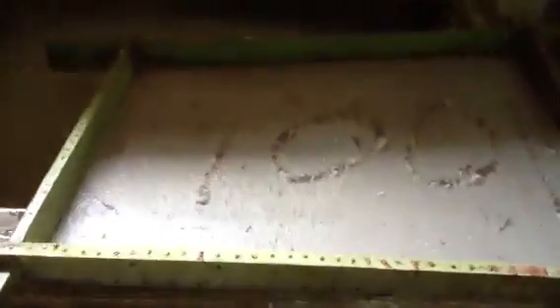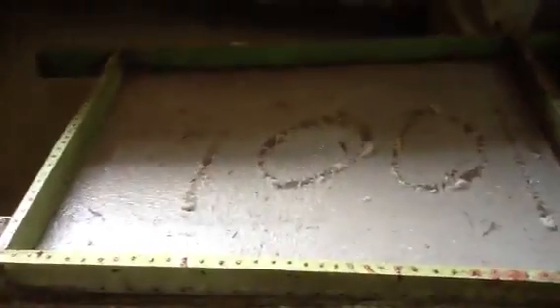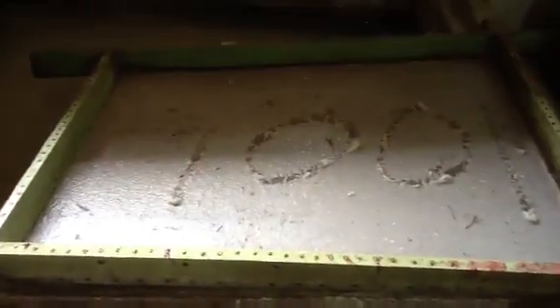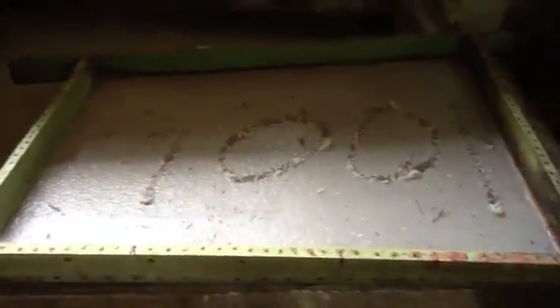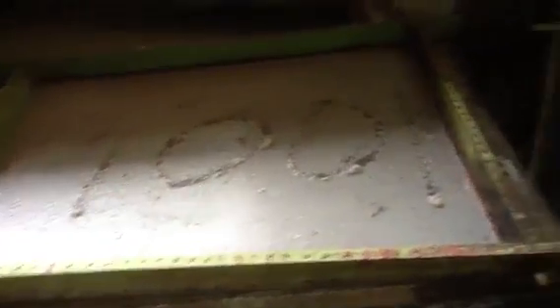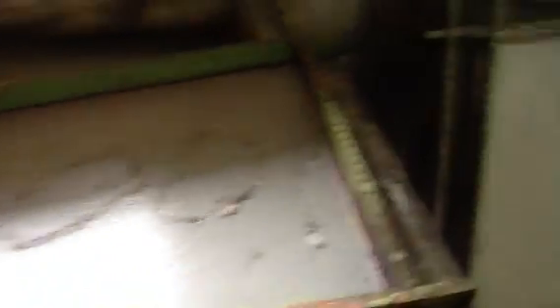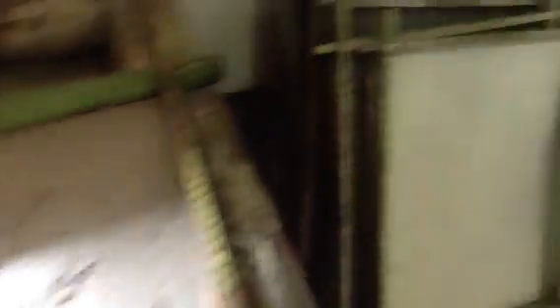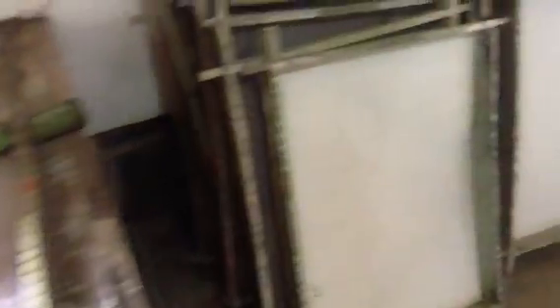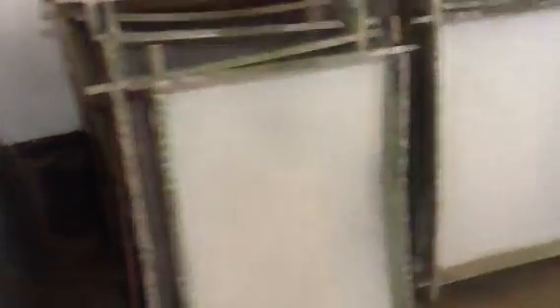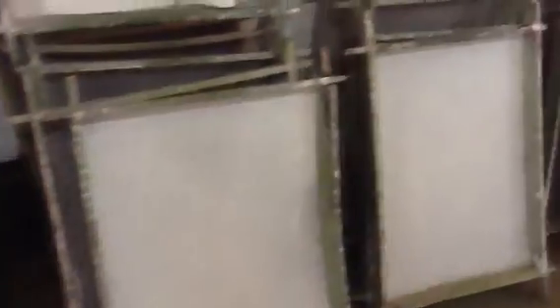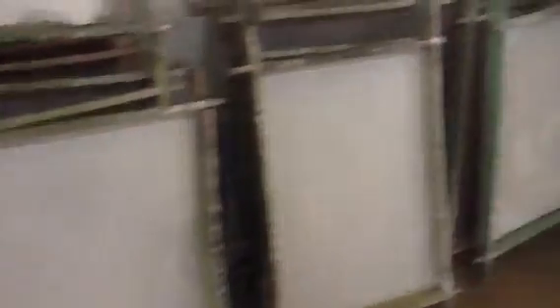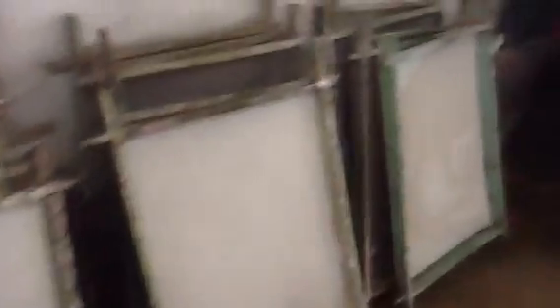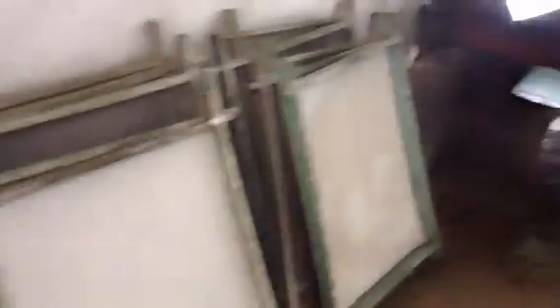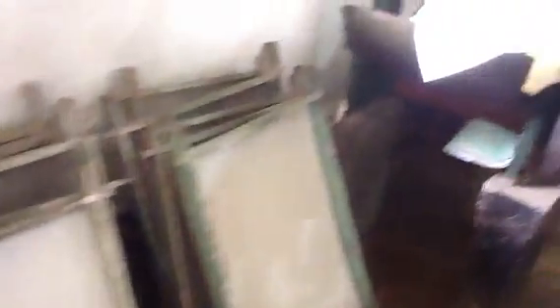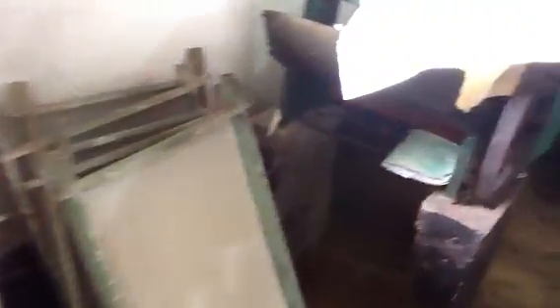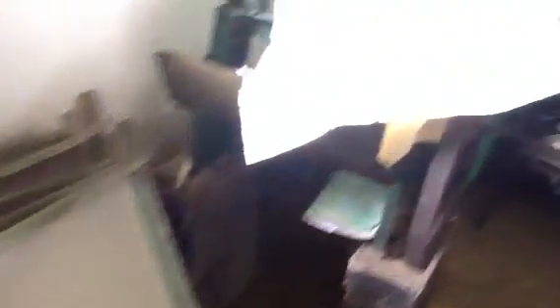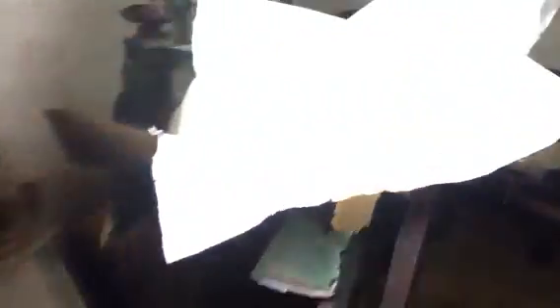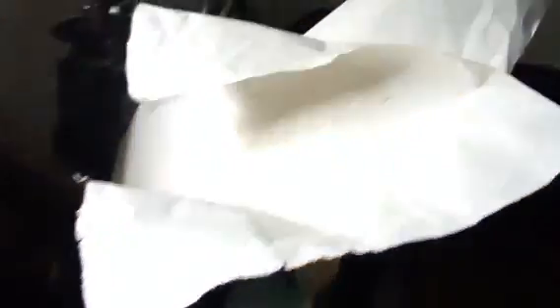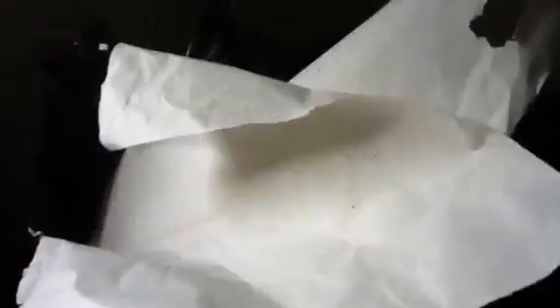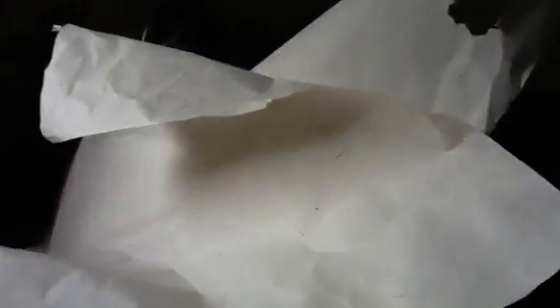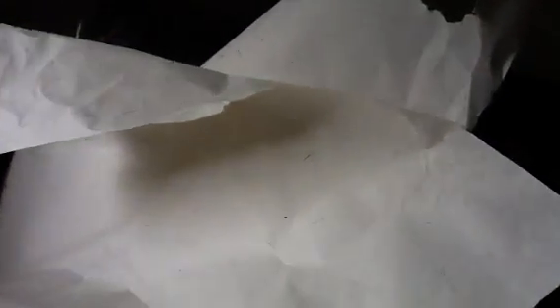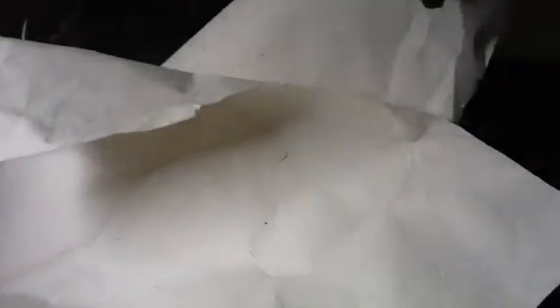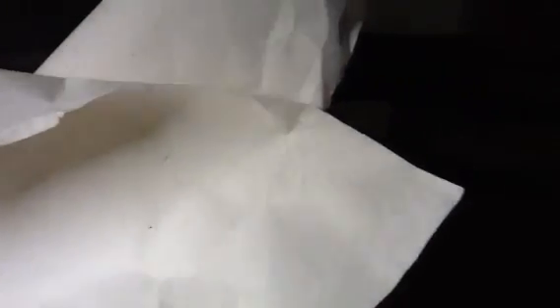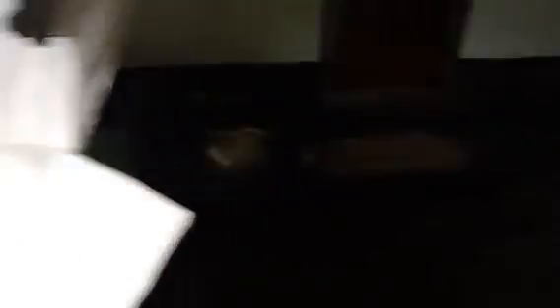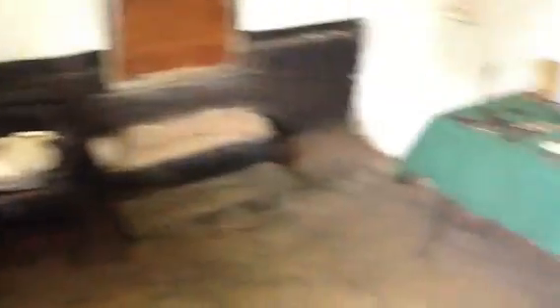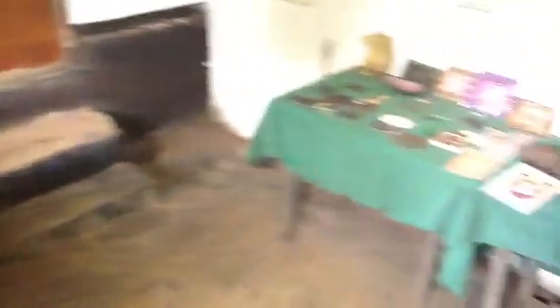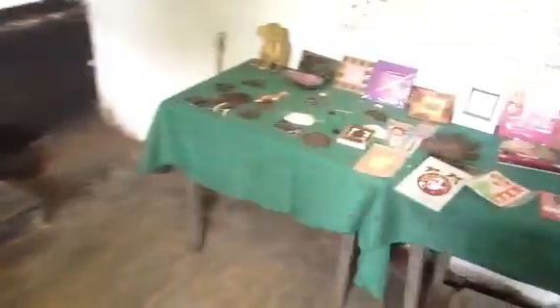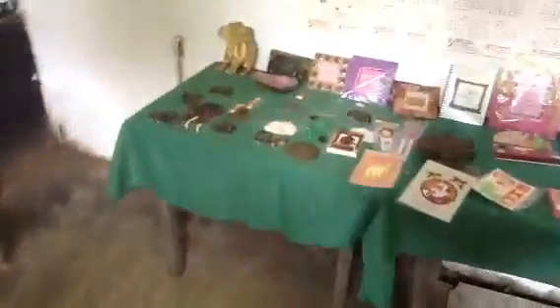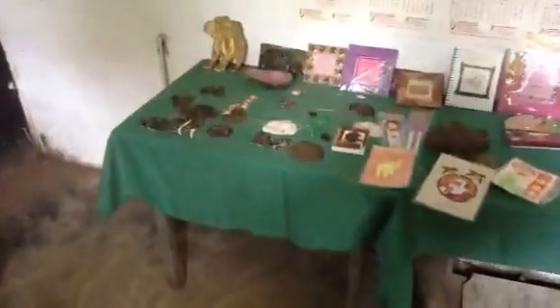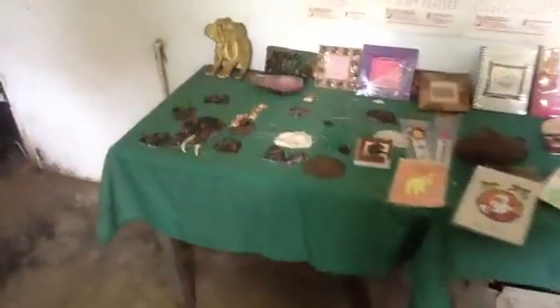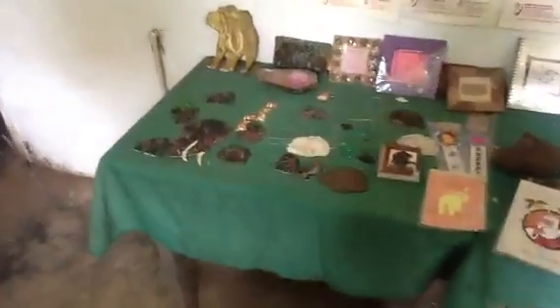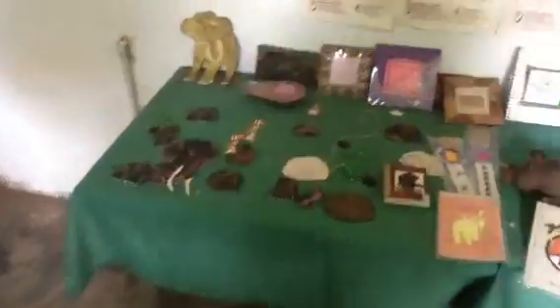This is elephant dung paper. It dries, it becomes paper. All these items are made from elephant dung.